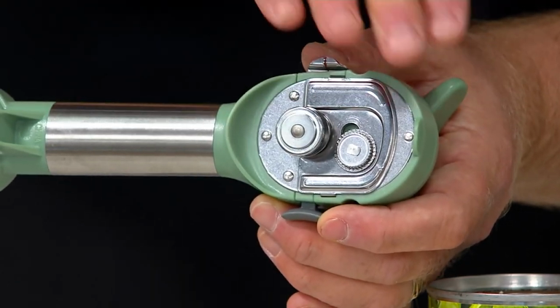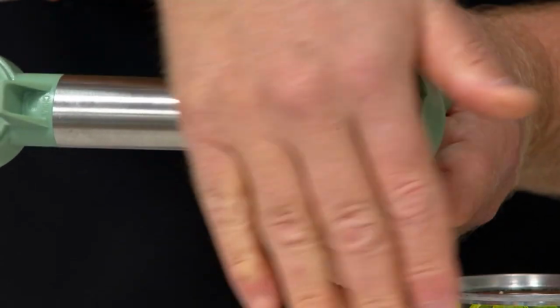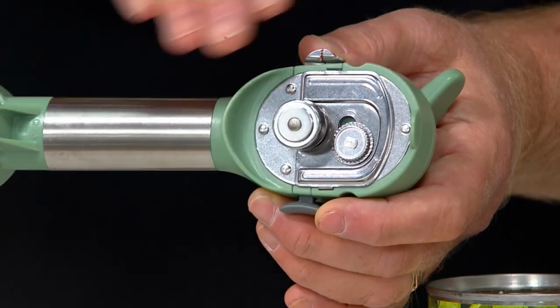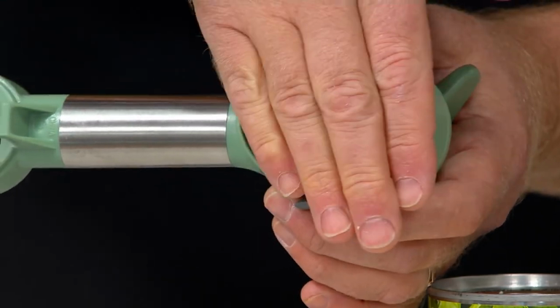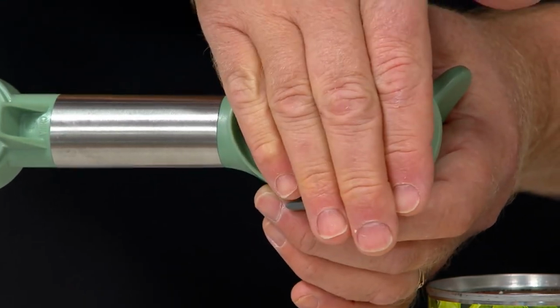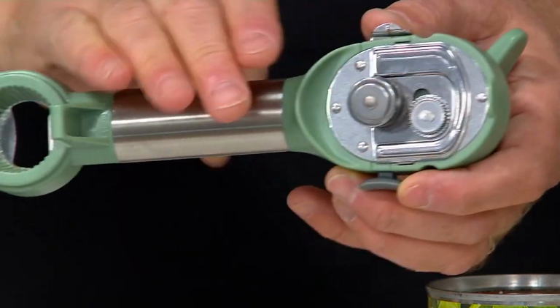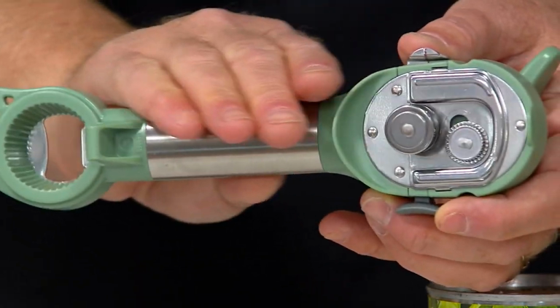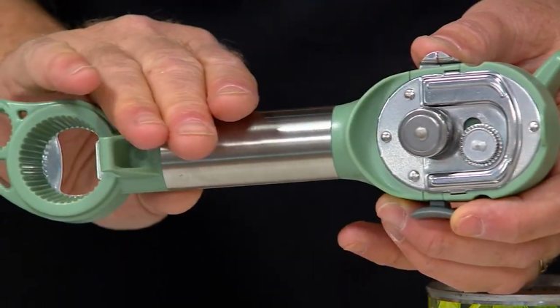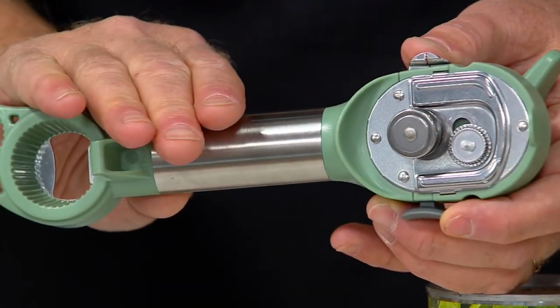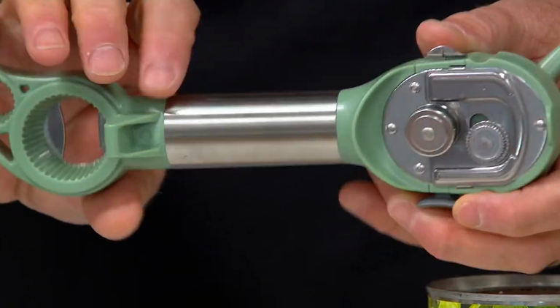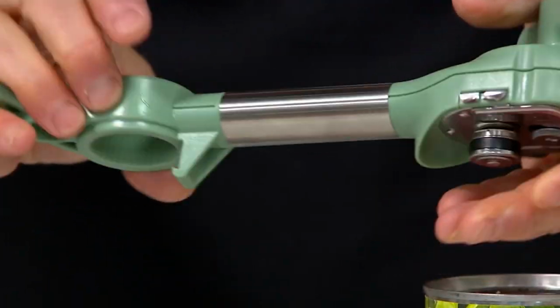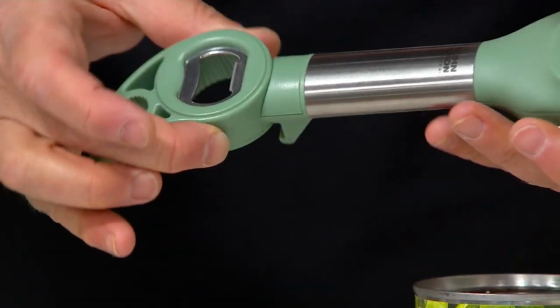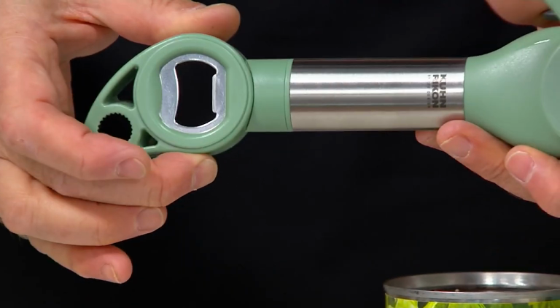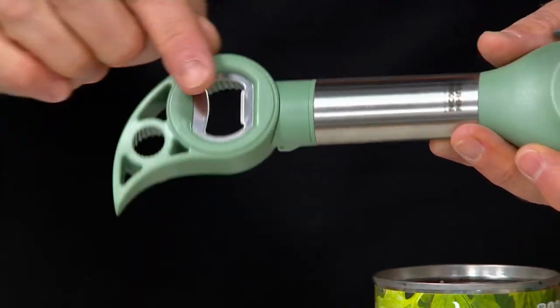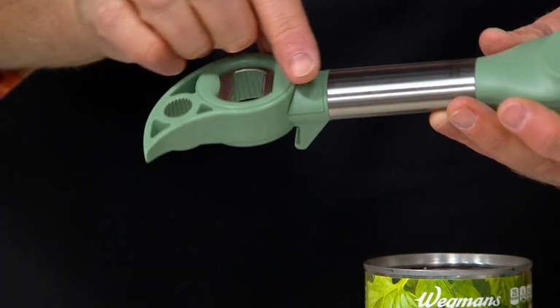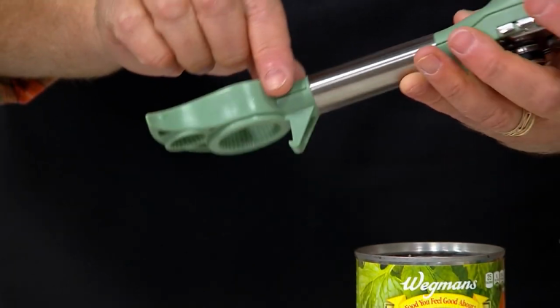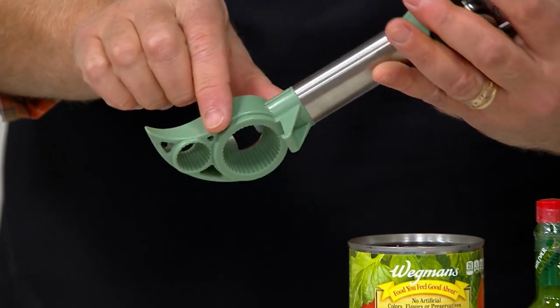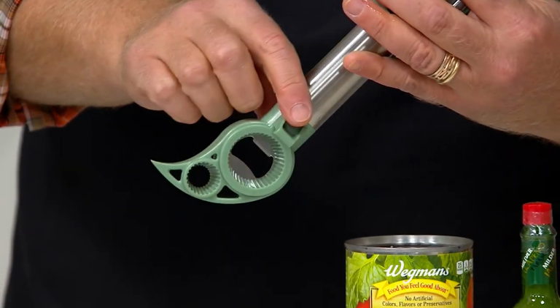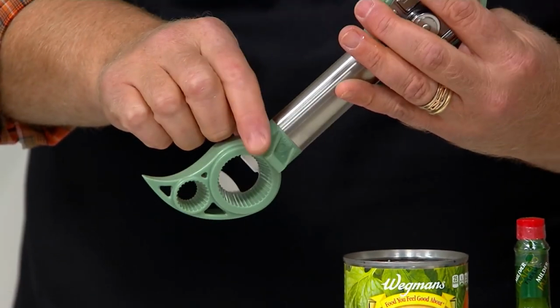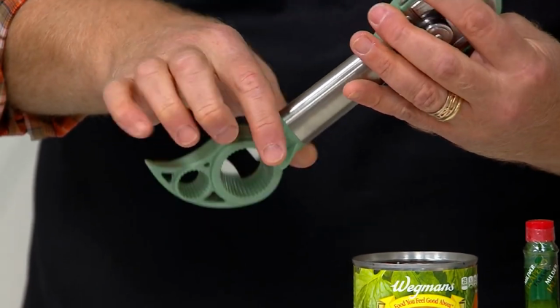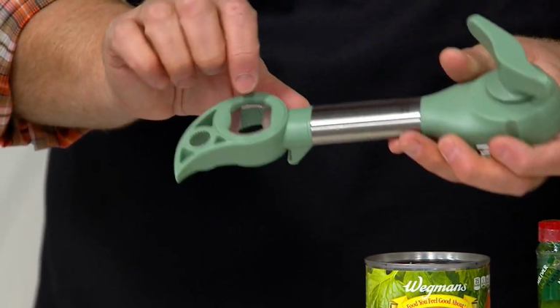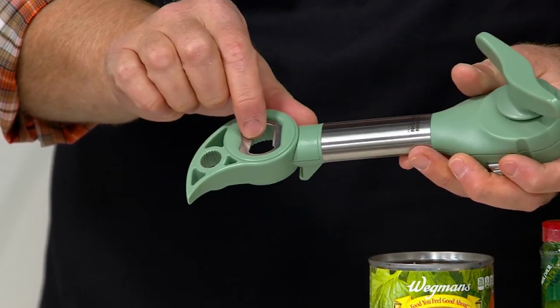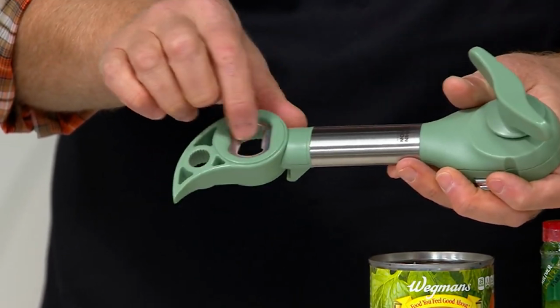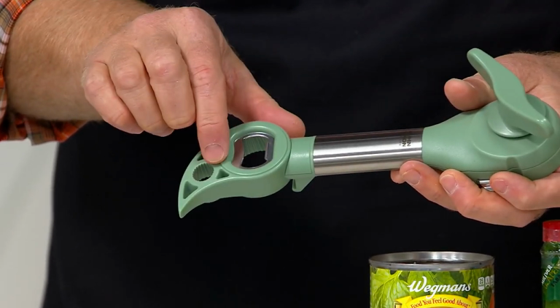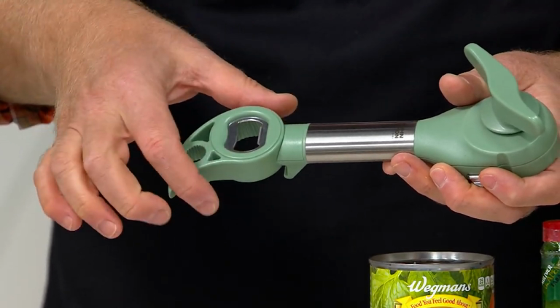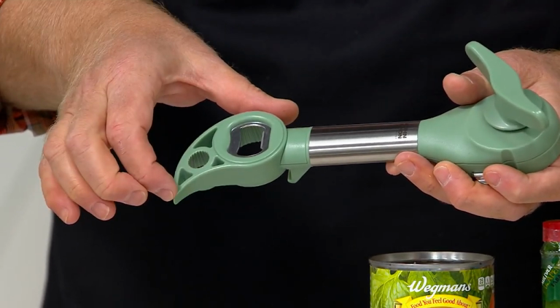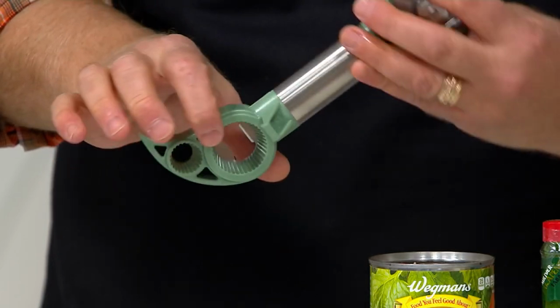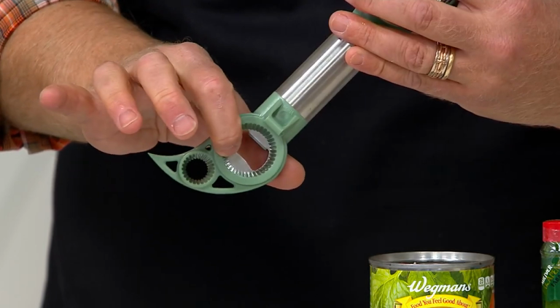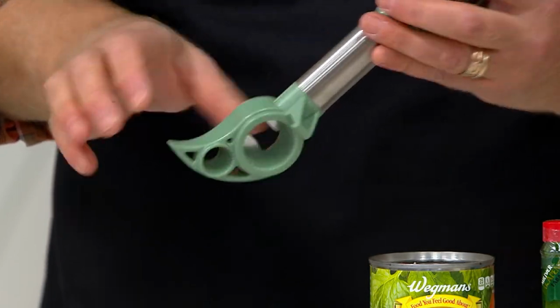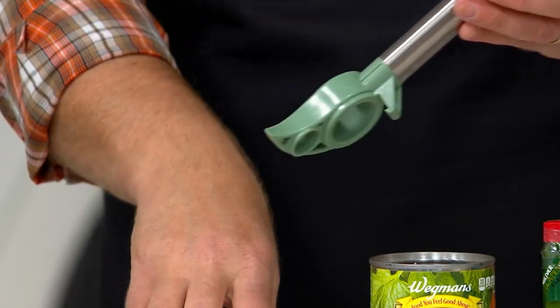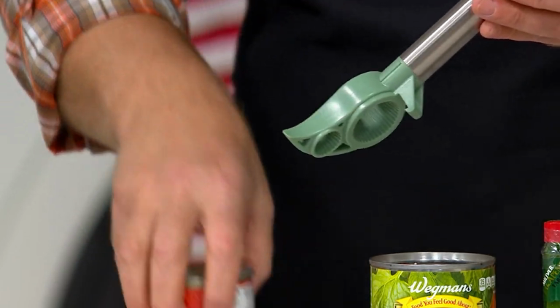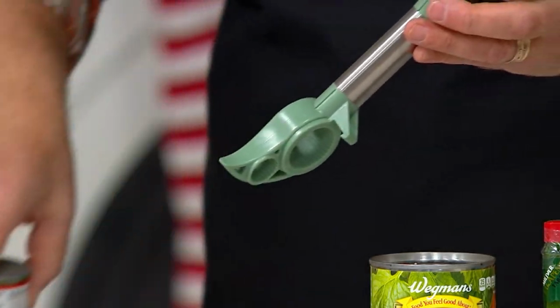So this alone is the price of admission. Then, of course, you get that slick stainless steel handle we've never done before. And then we put six features in here — one, two, three, four, five. I'll take you through them right quick.